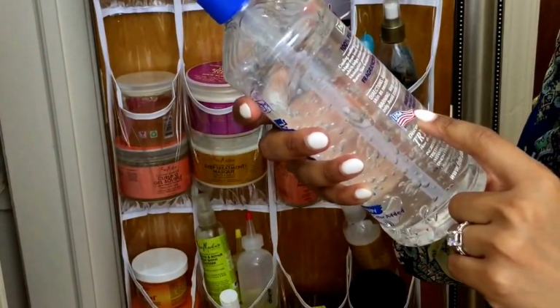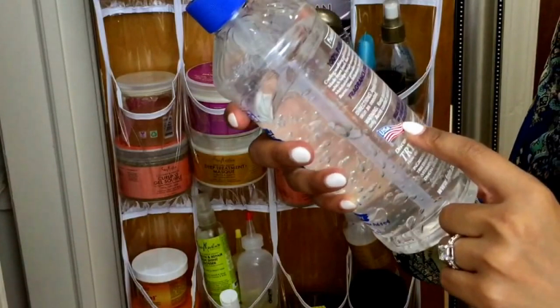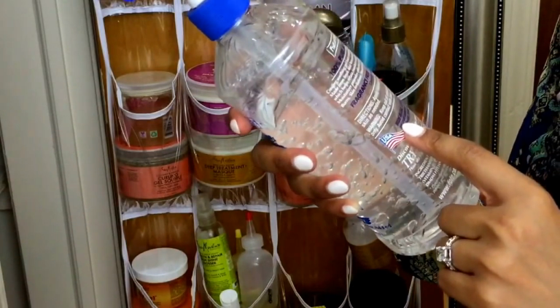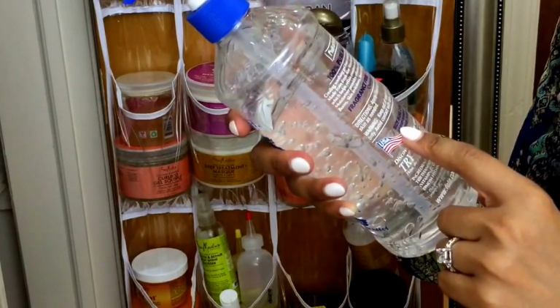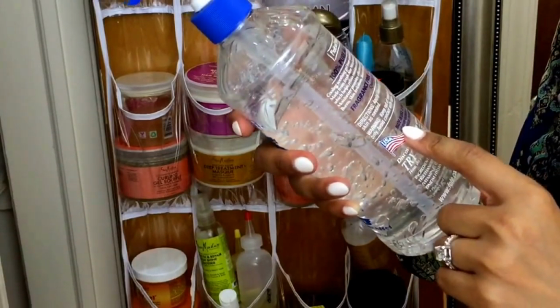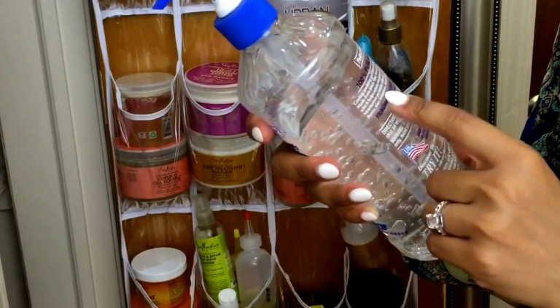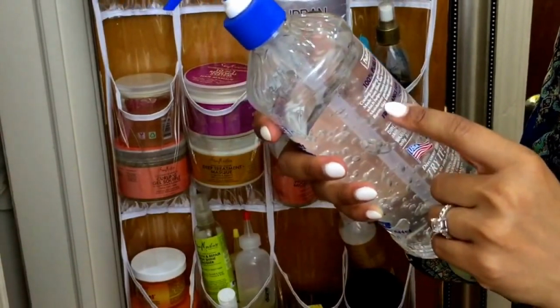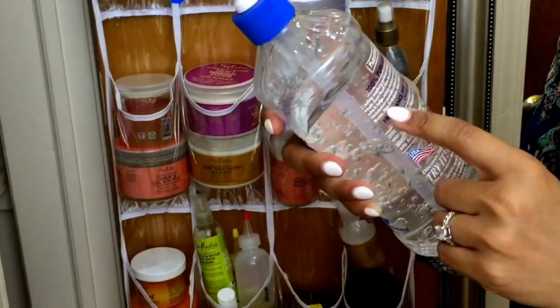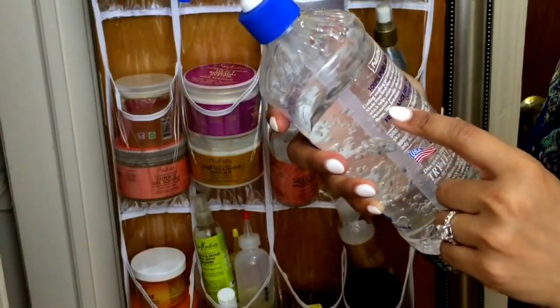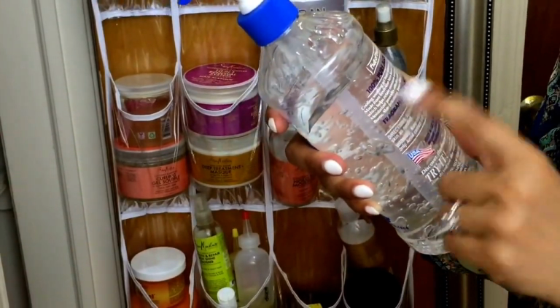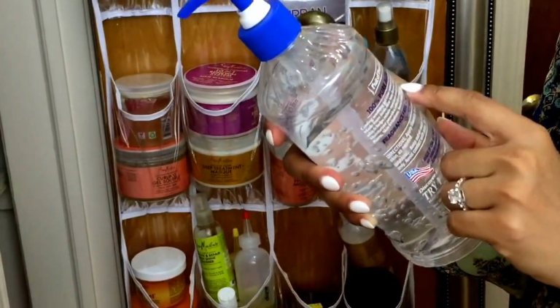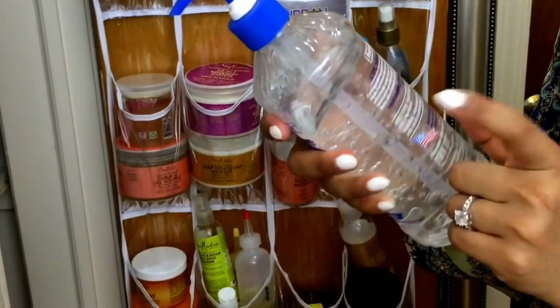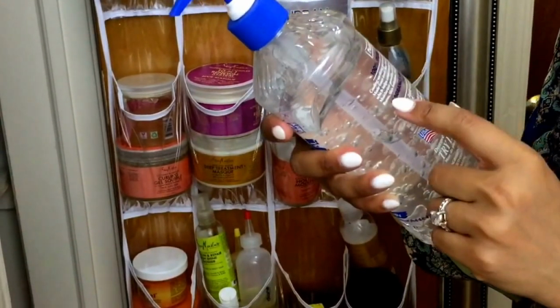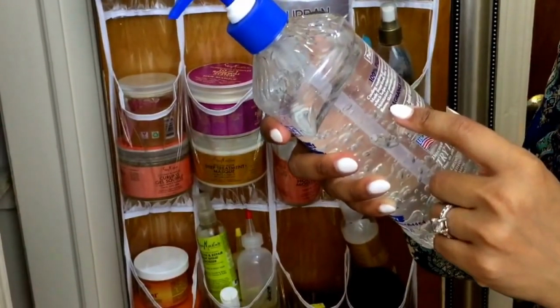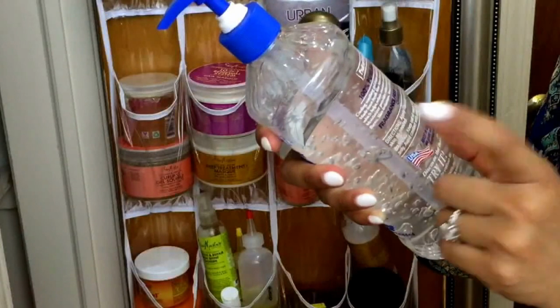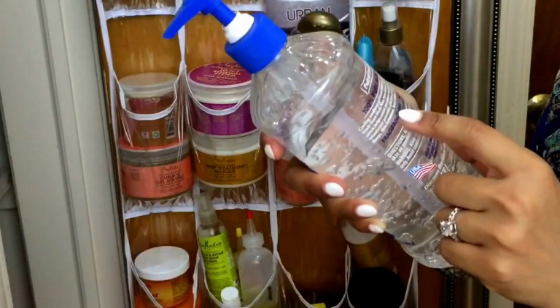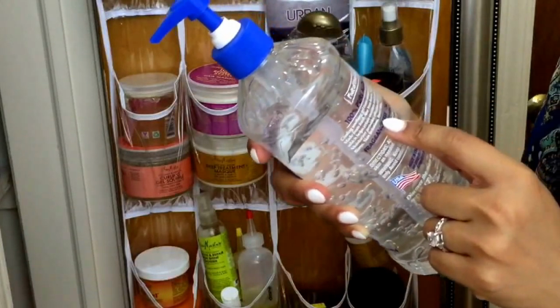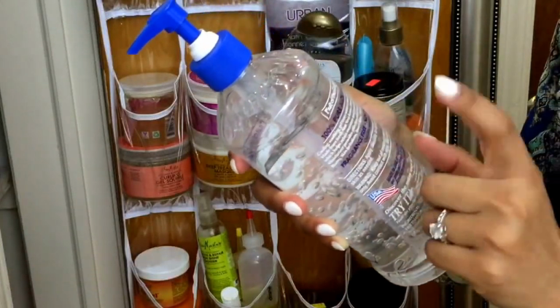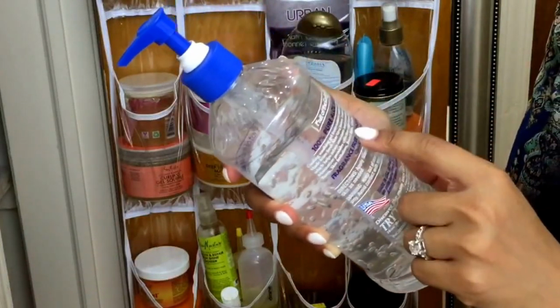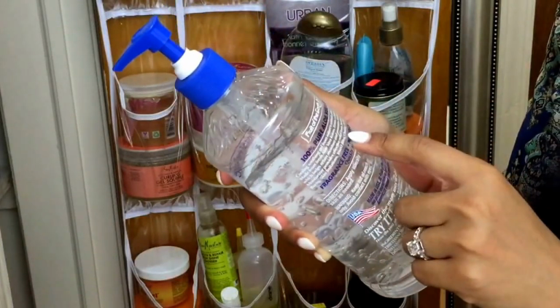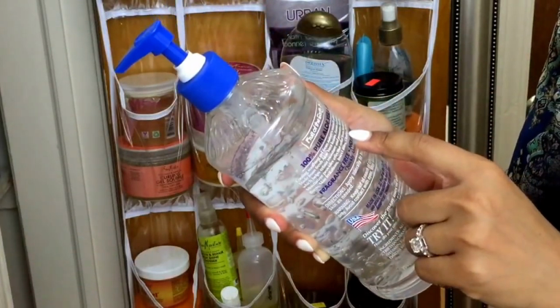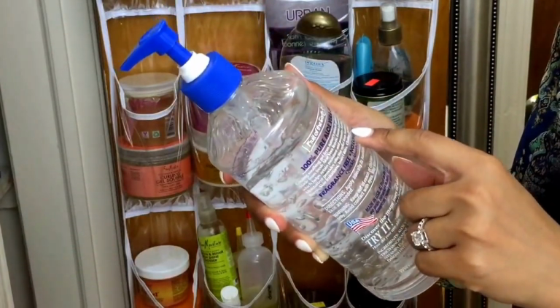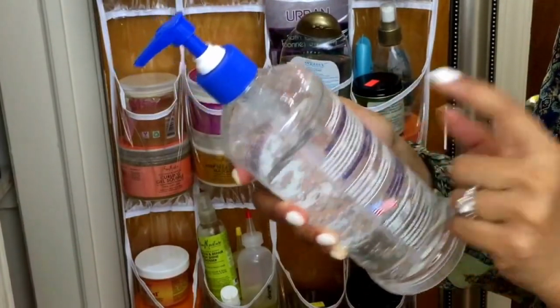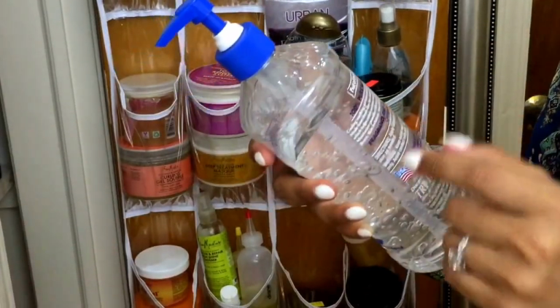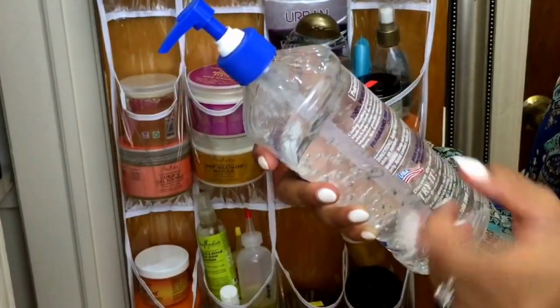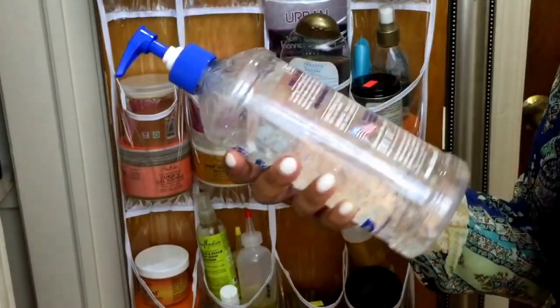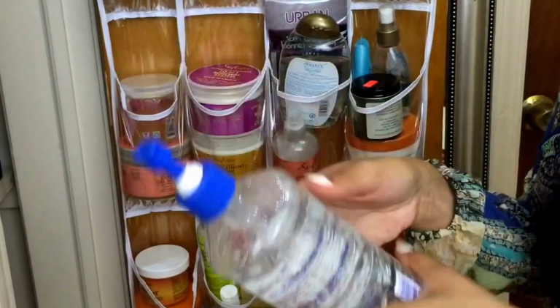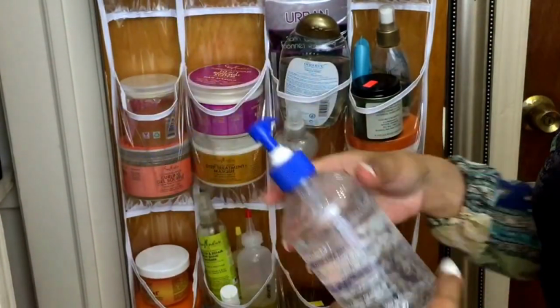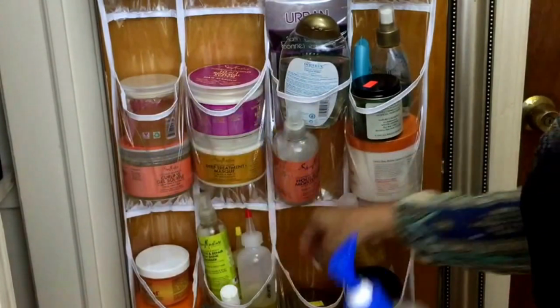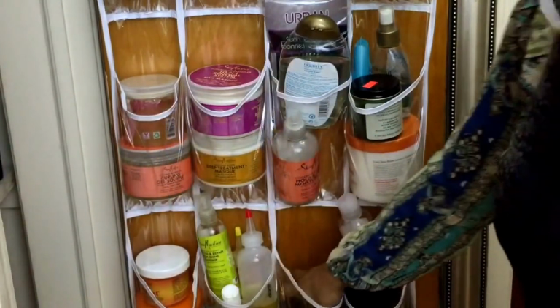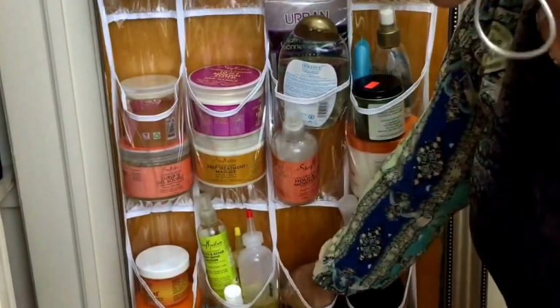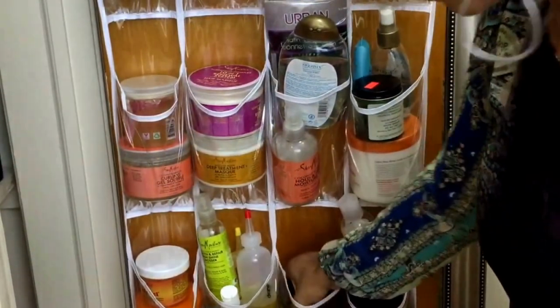This is by Fruit of the Earth. It's for burns, sunburn, minor burns, skin irritation, insect bites, chafing, itching, and dry skin. It's just for everything — it's just the best.